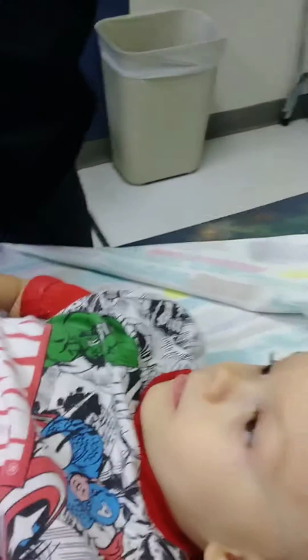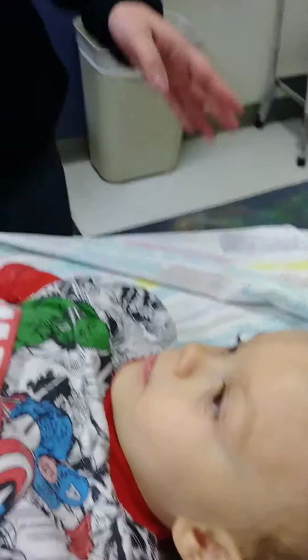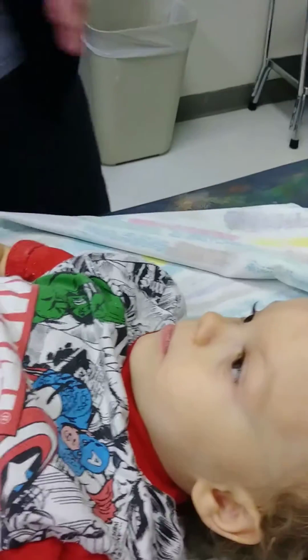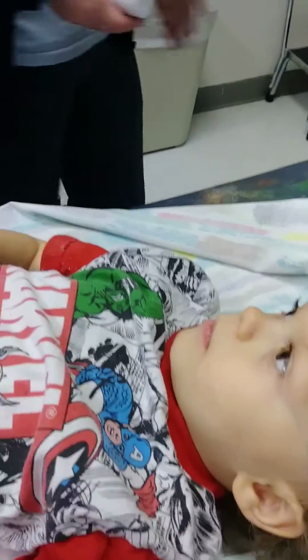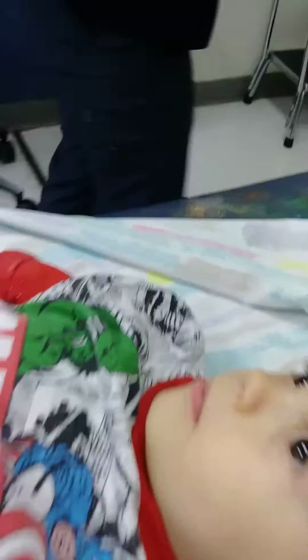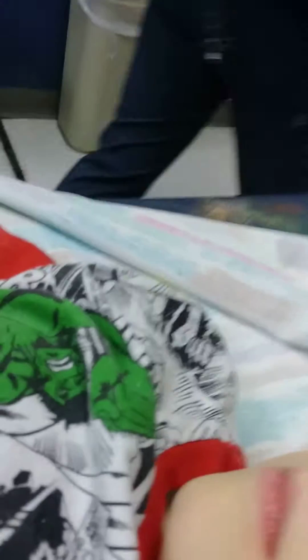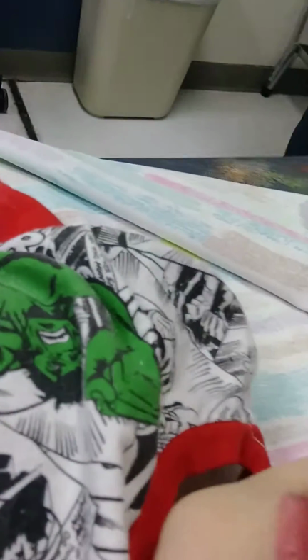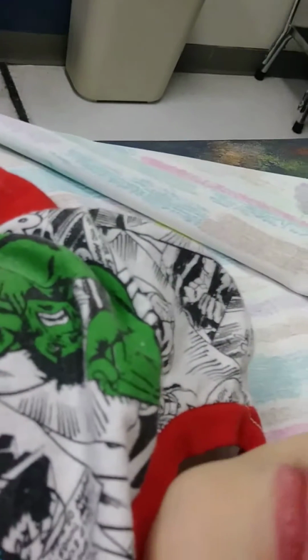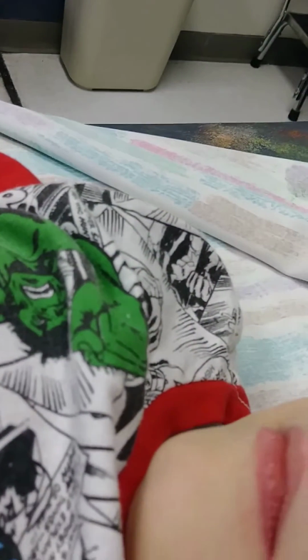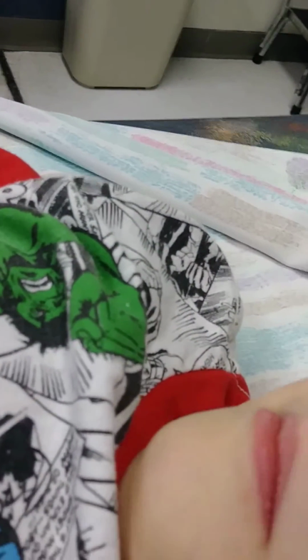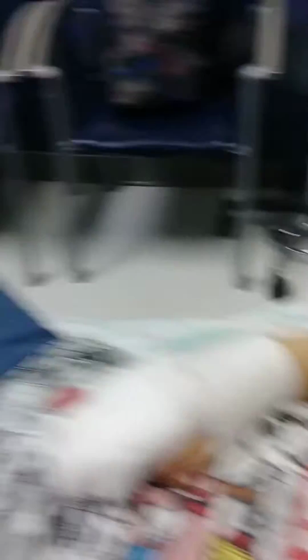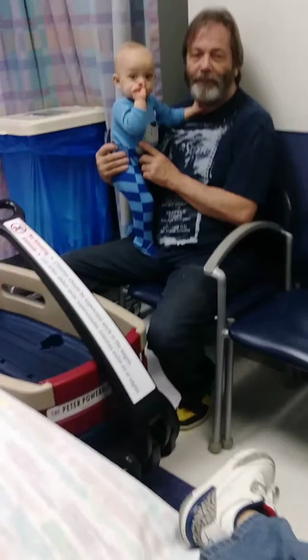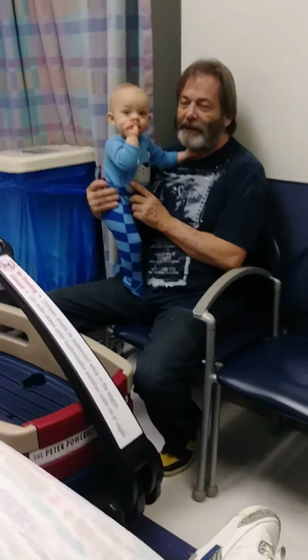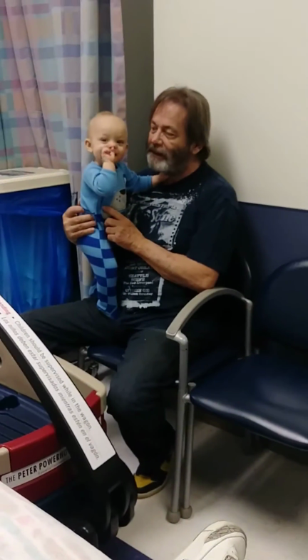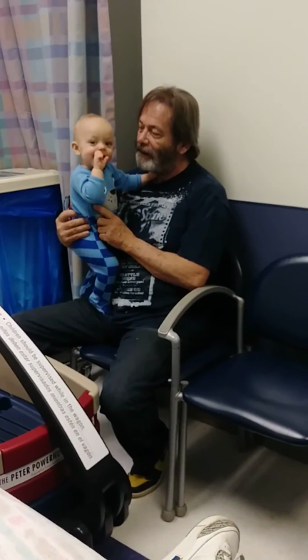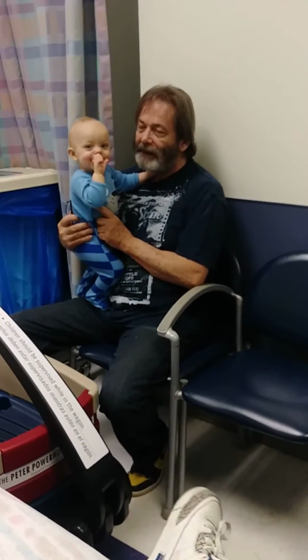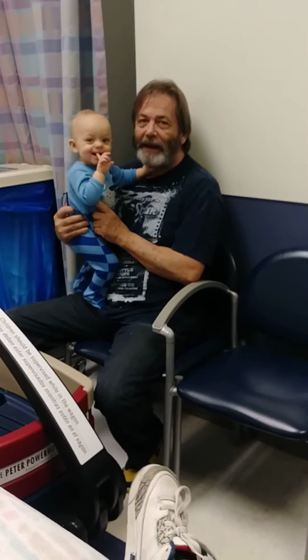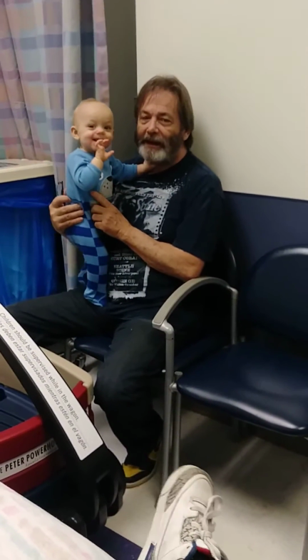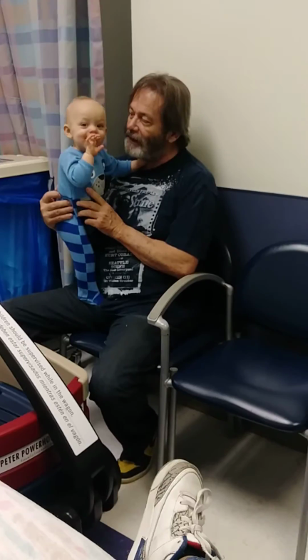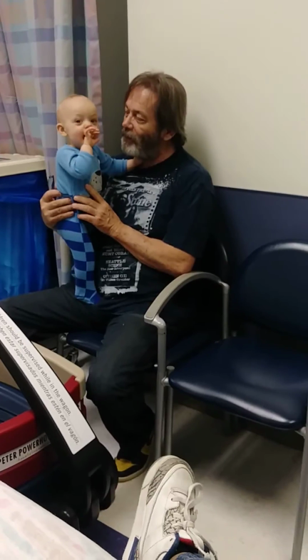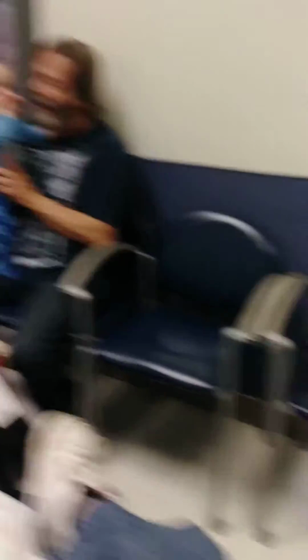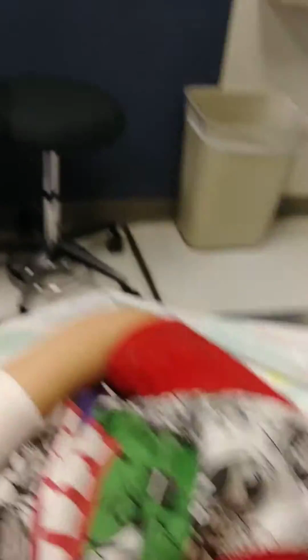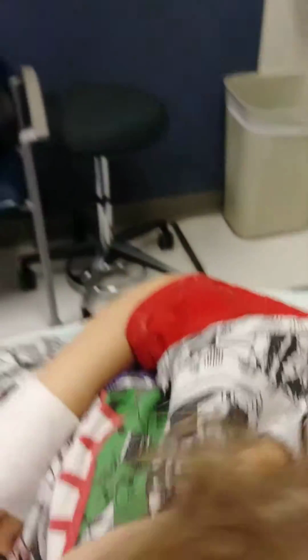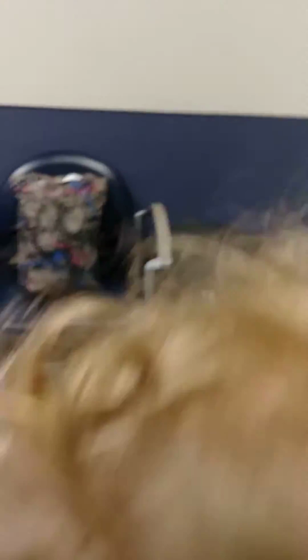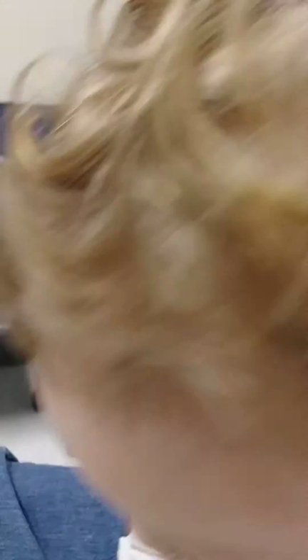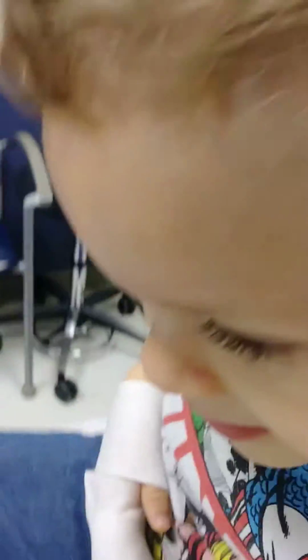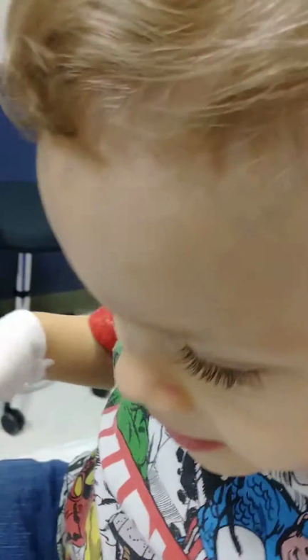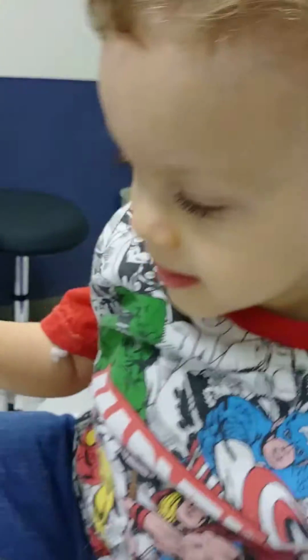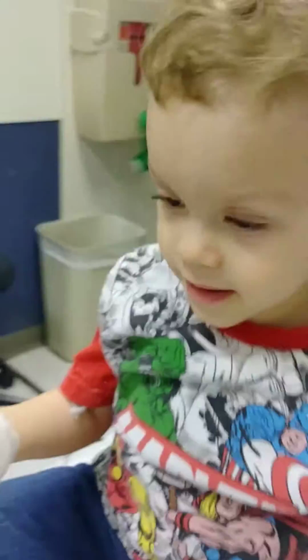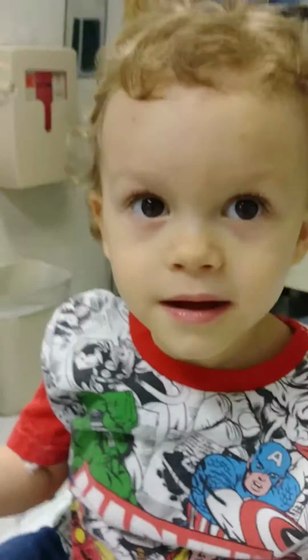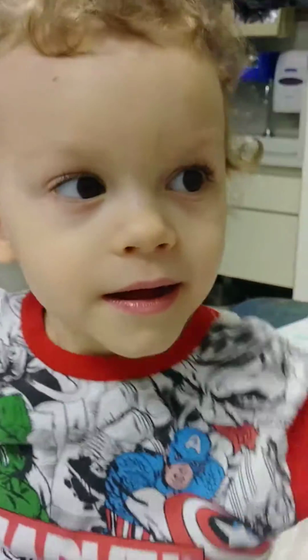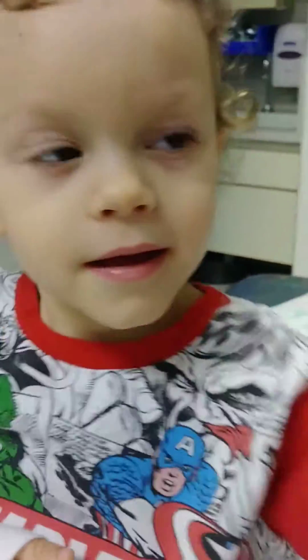All right, good job. He did good, right Ethan? Yeah, all right. Hey, high five with that hand!